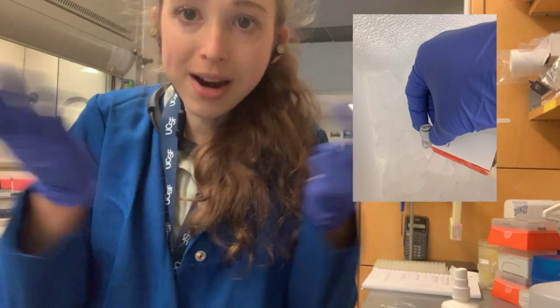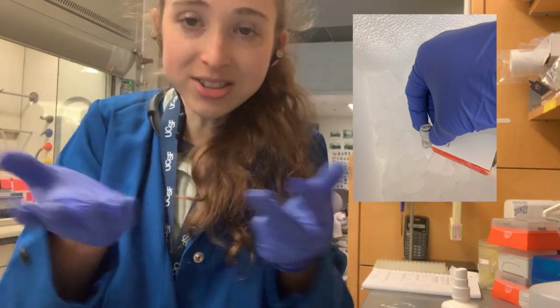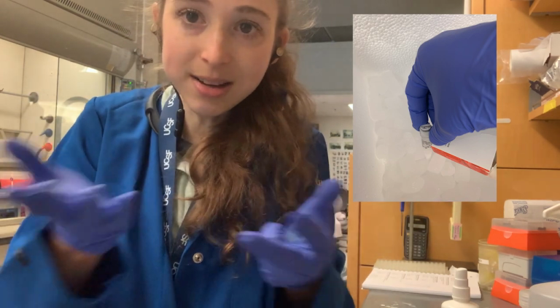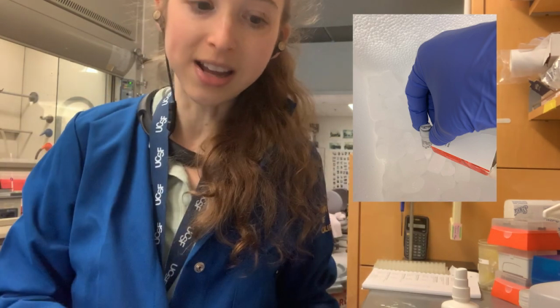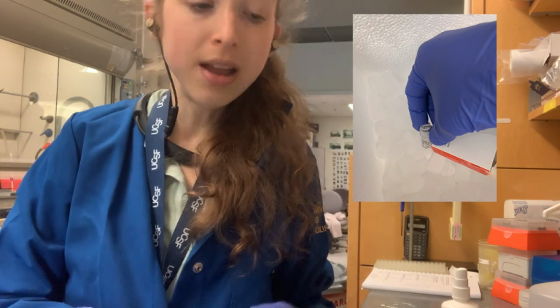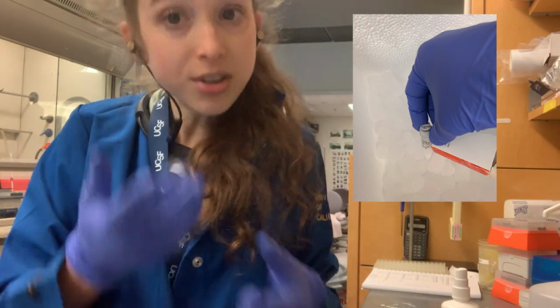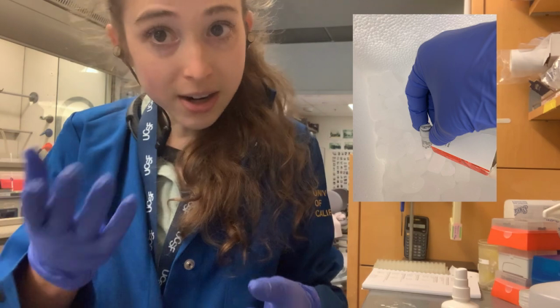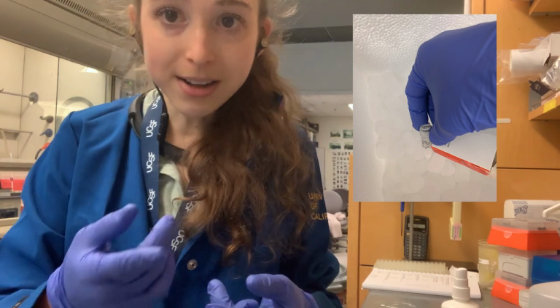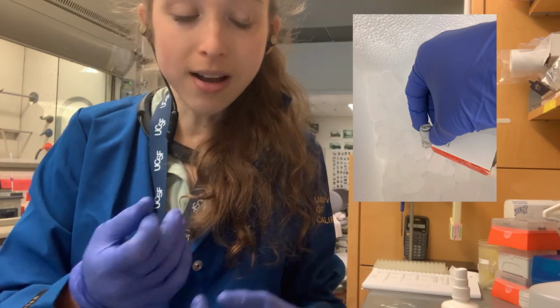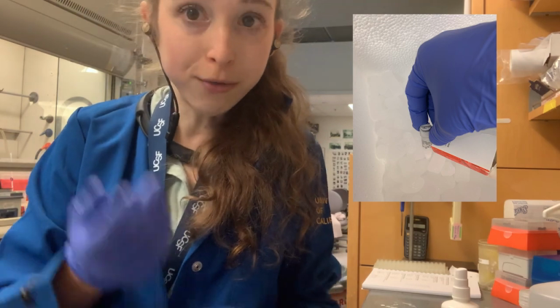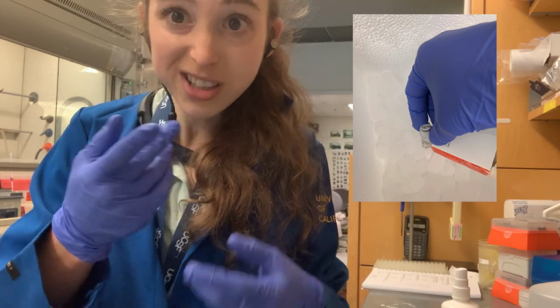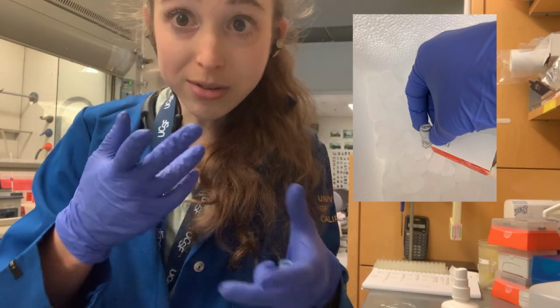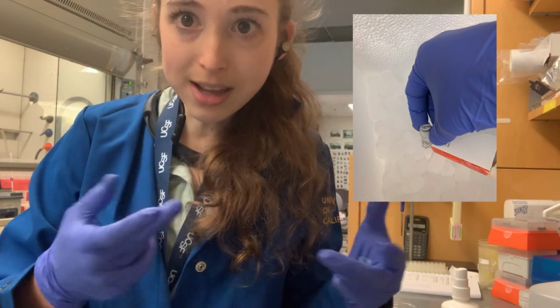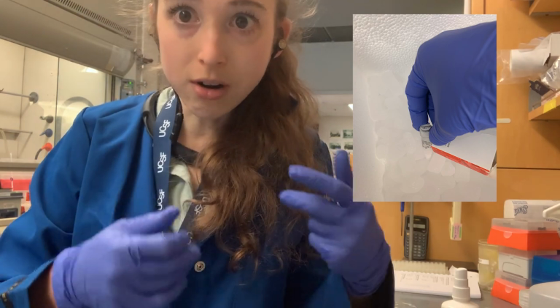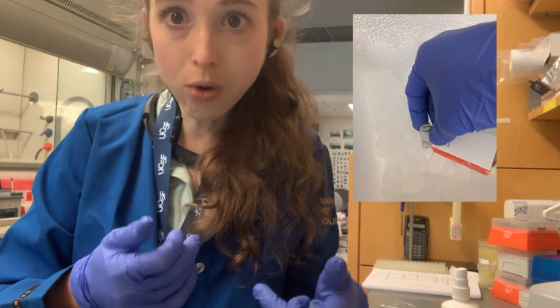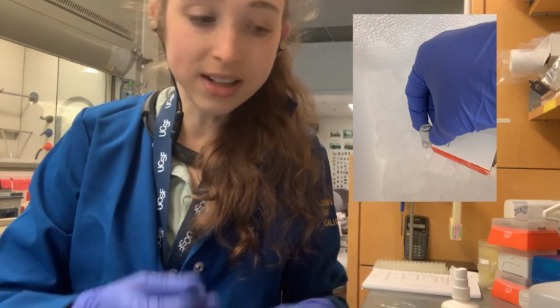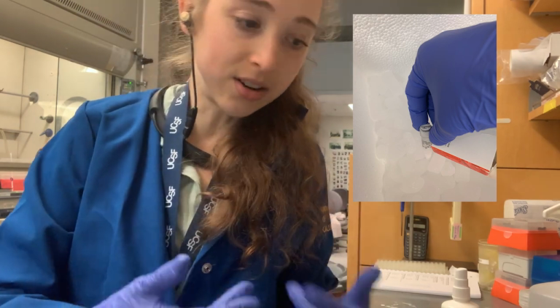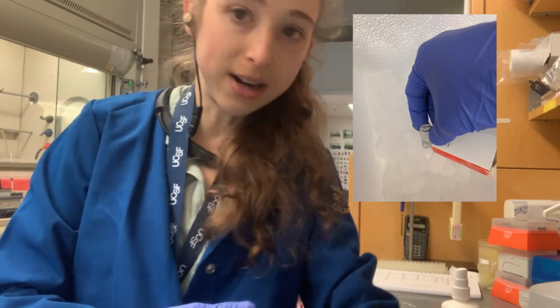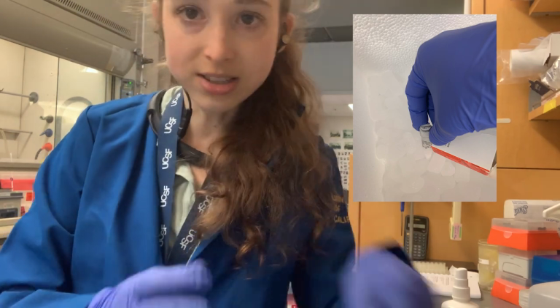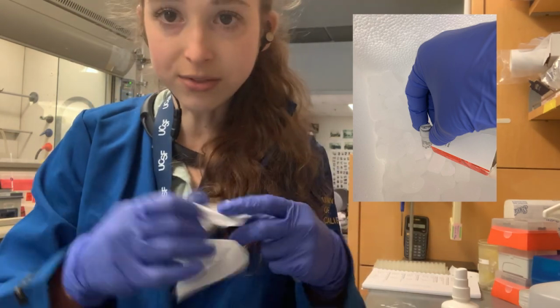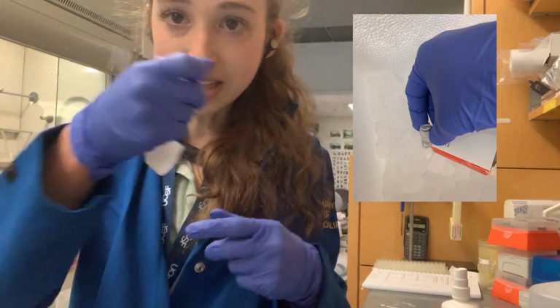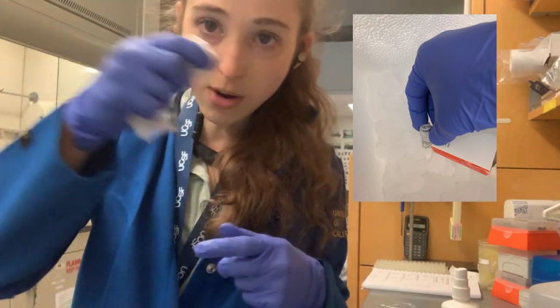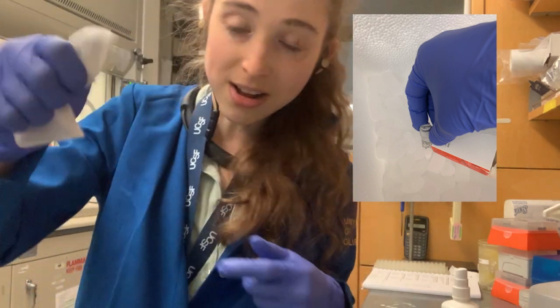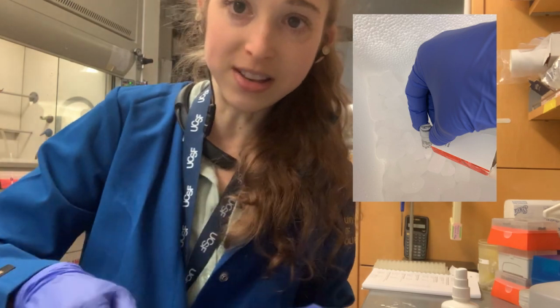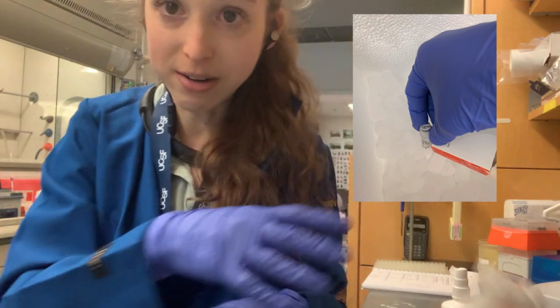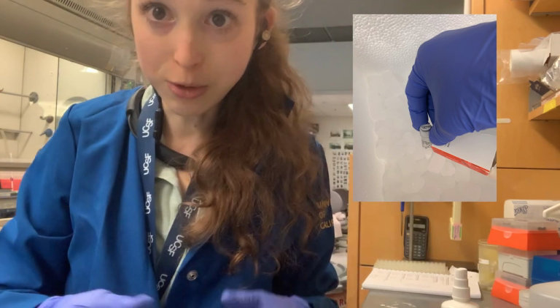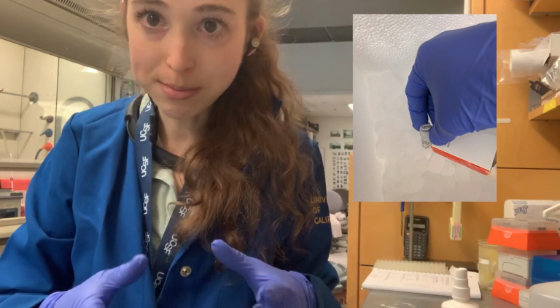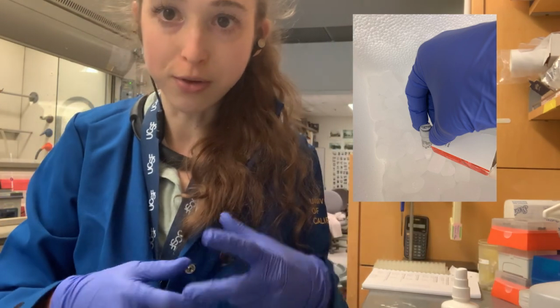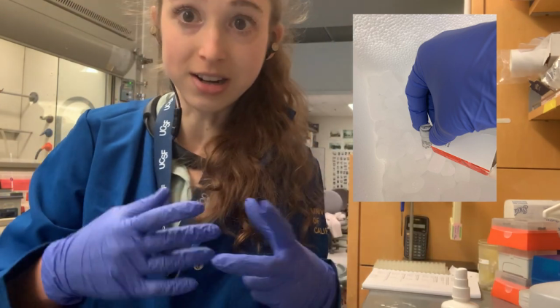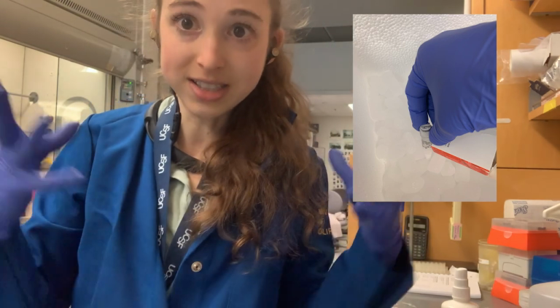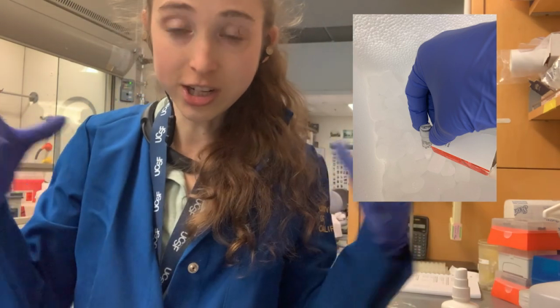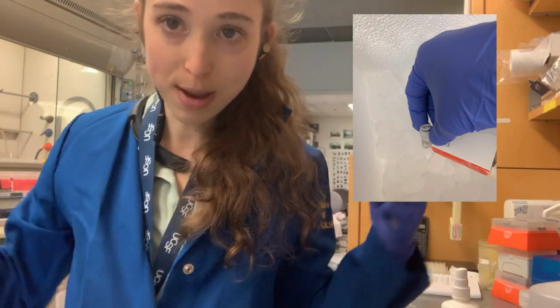Unfortunately when you get them, they're all cold and it's hard to write on. So you have to Kim wipe them off and then write really quickly before all the condensation comes back.